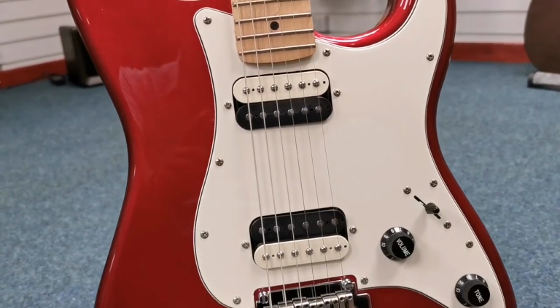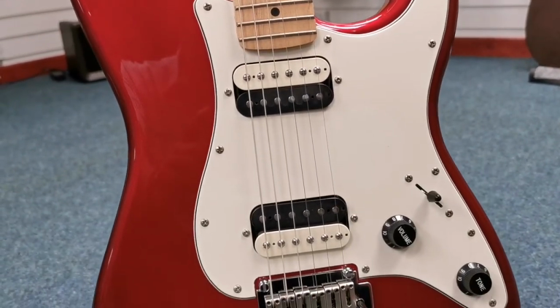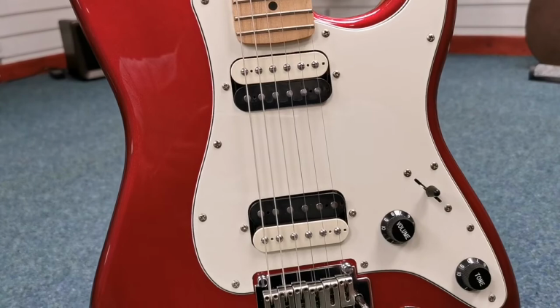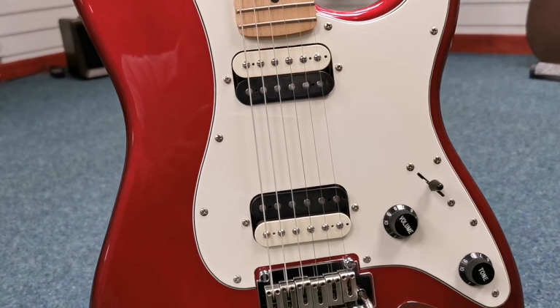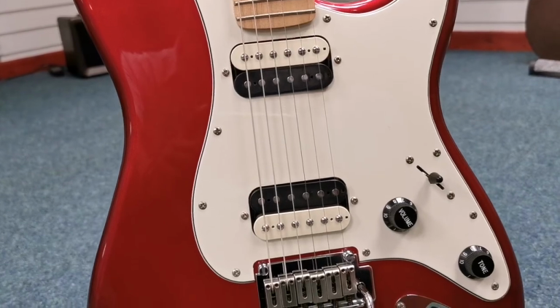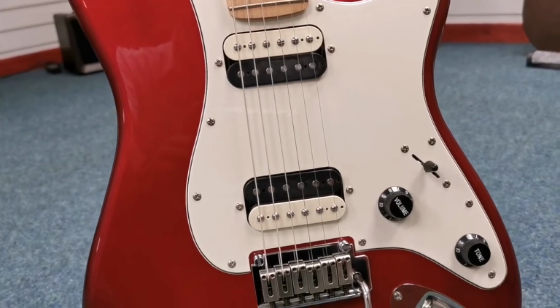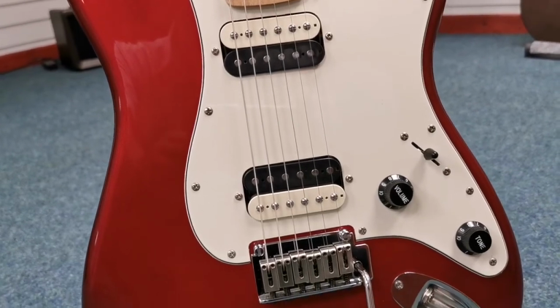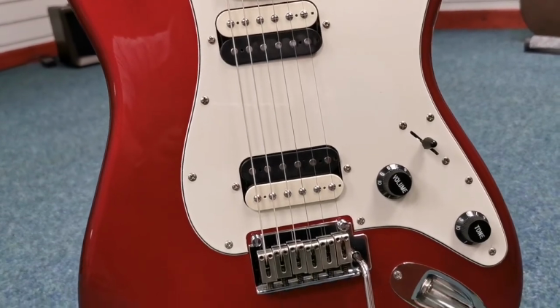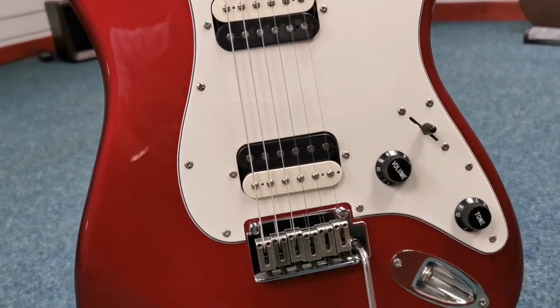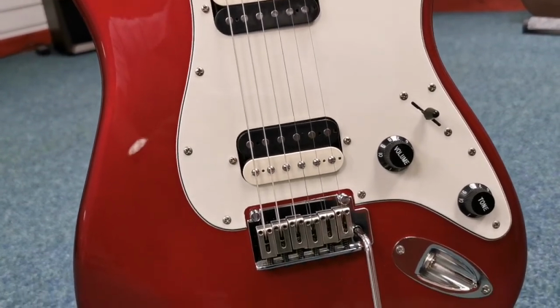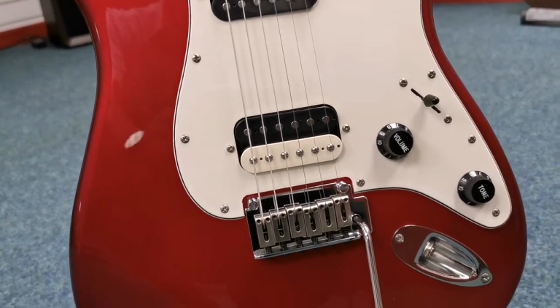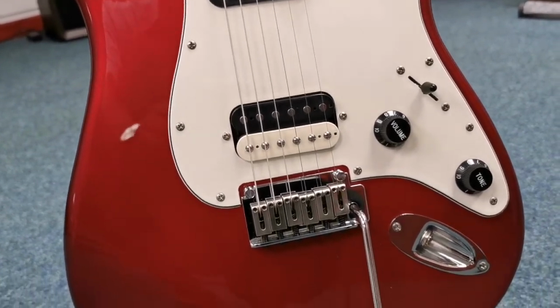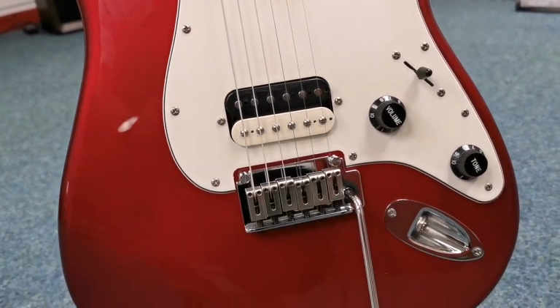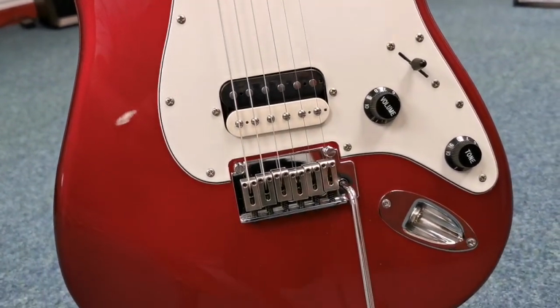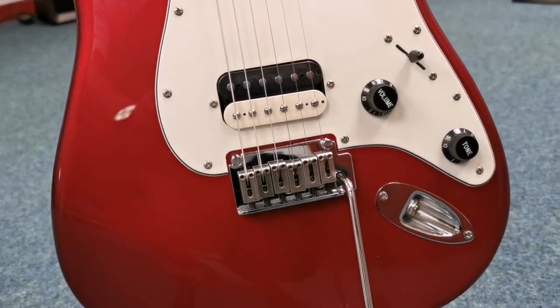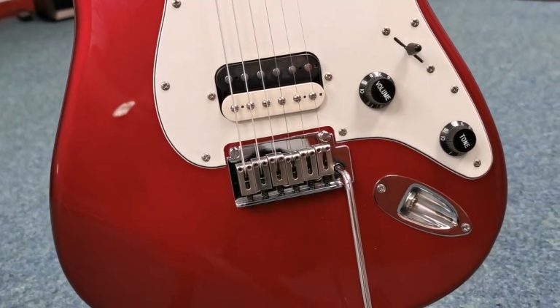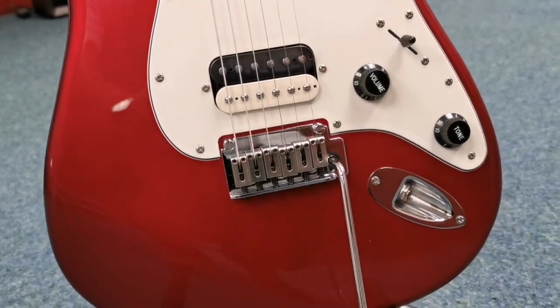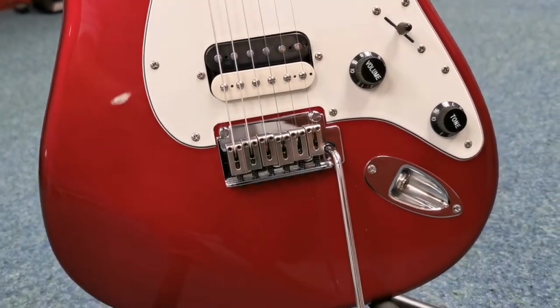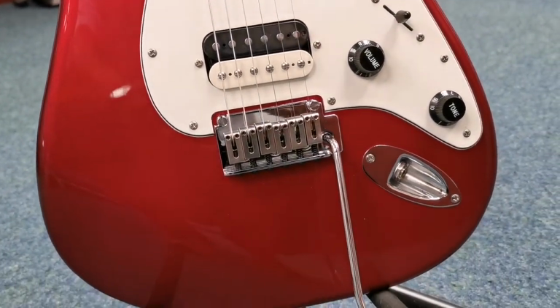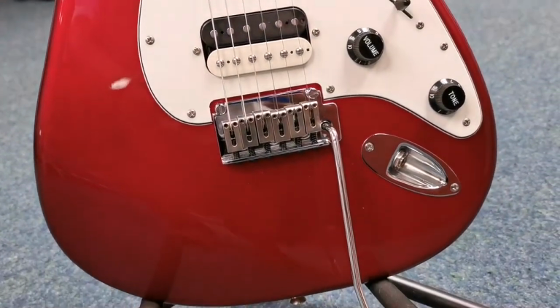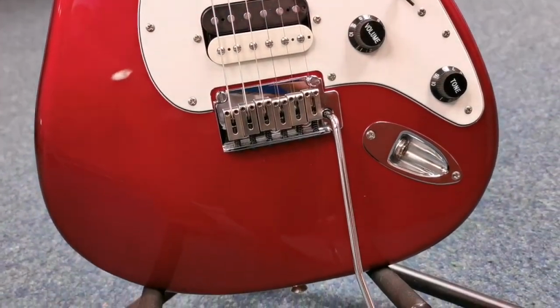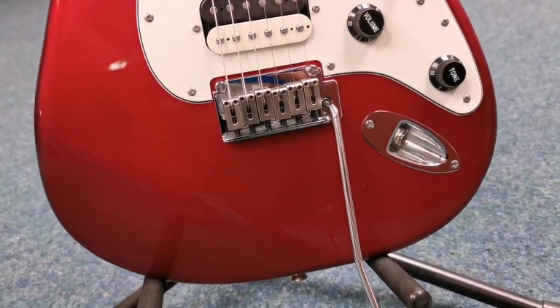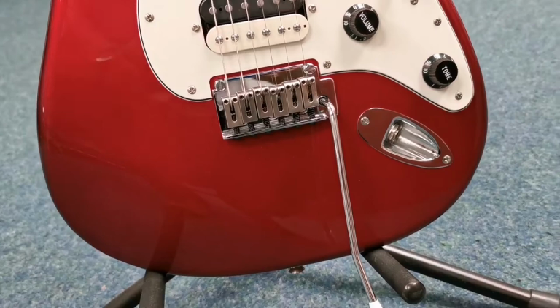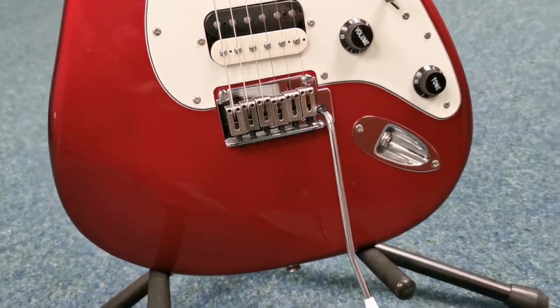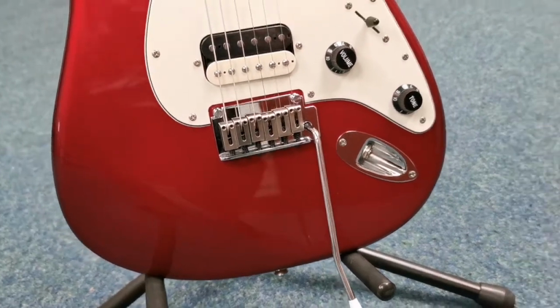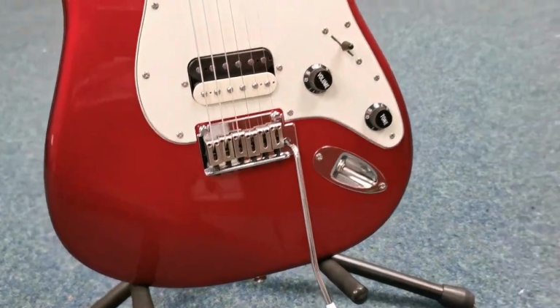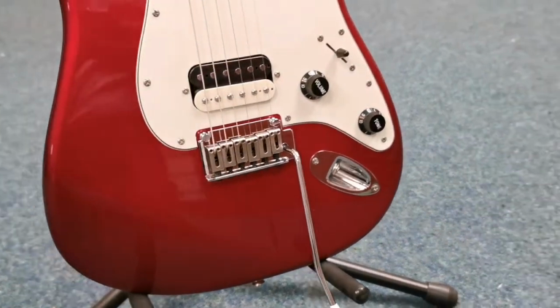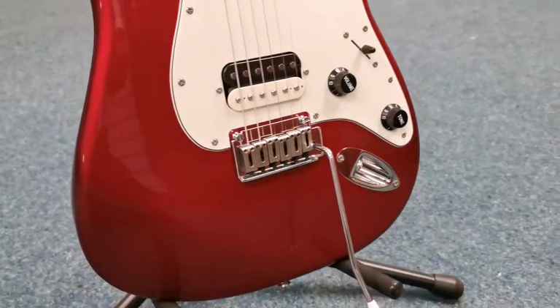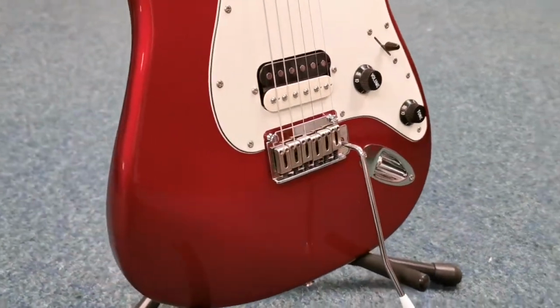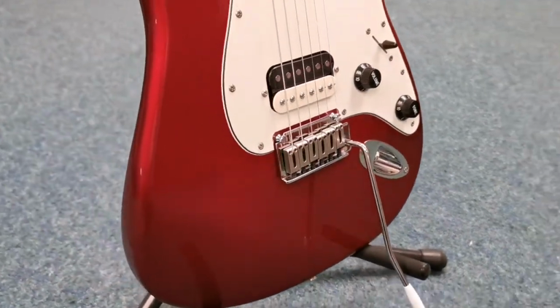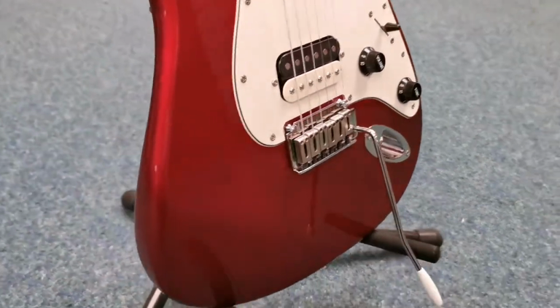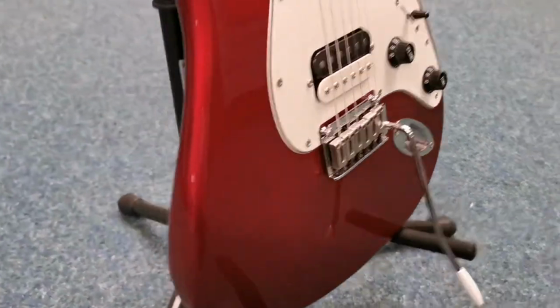You've got two humbucking pickups there. You've got your tremolo with a trem arm. Move around the side, just to show you the side of it.